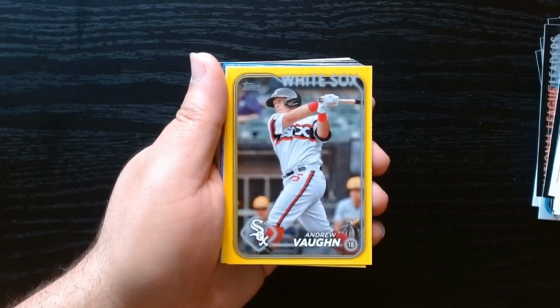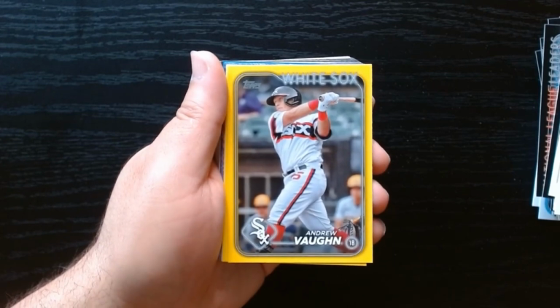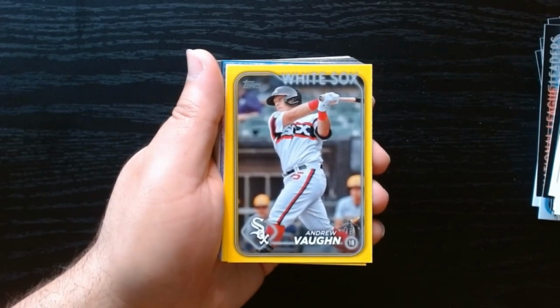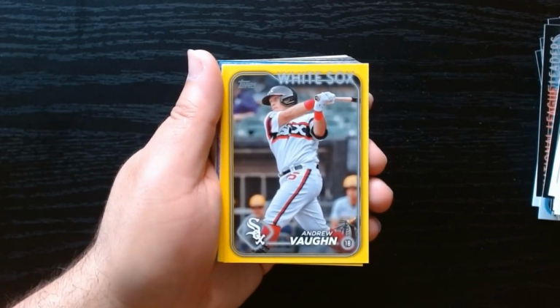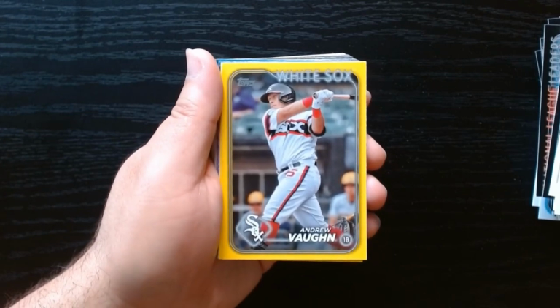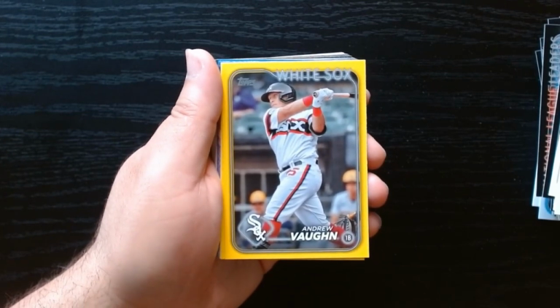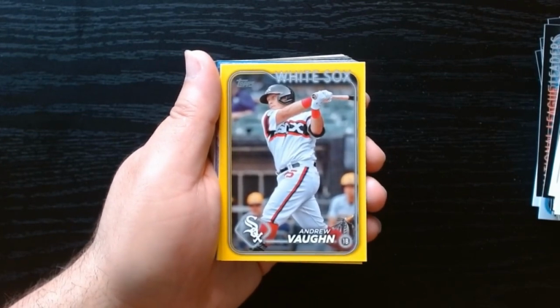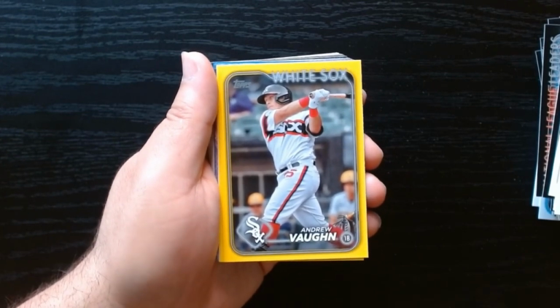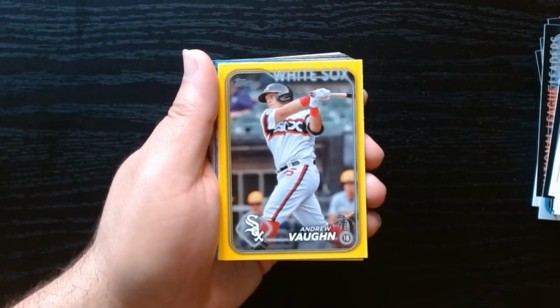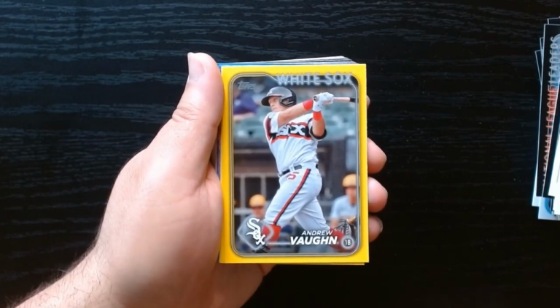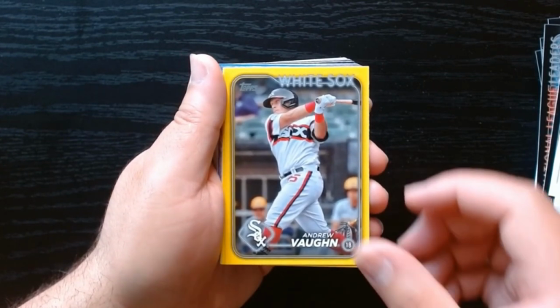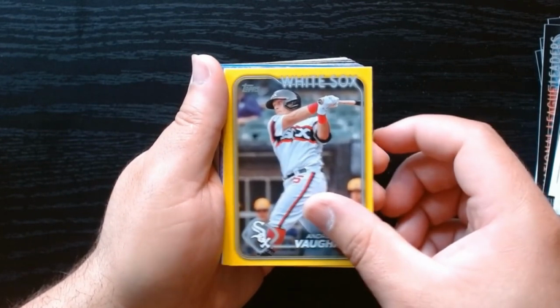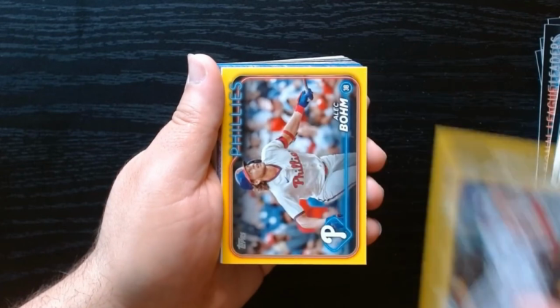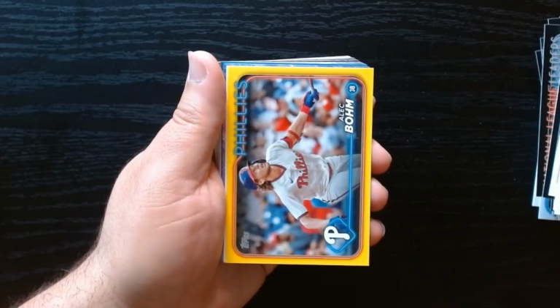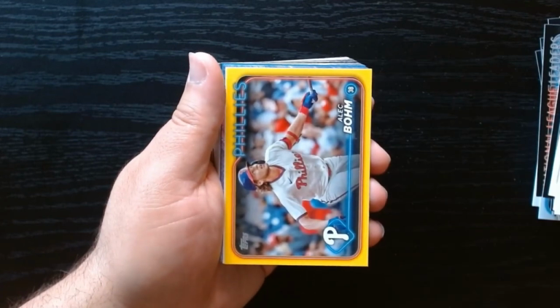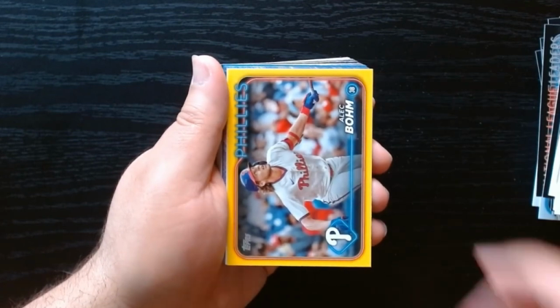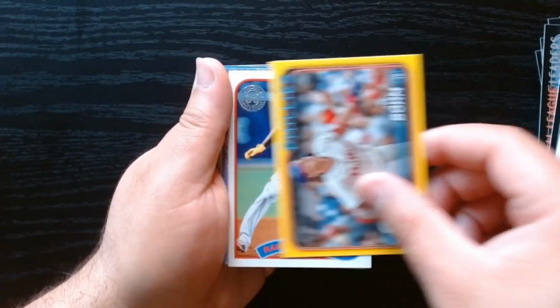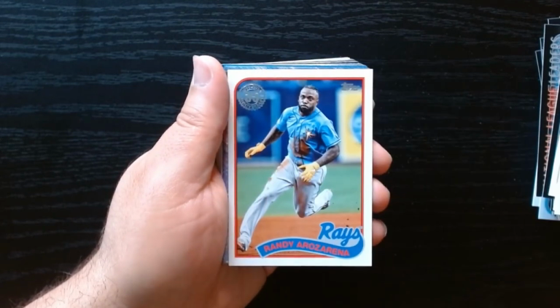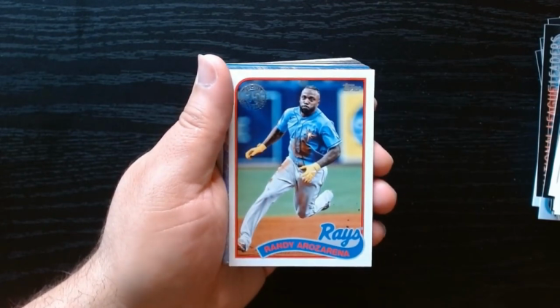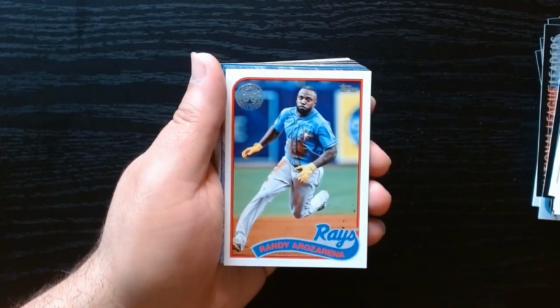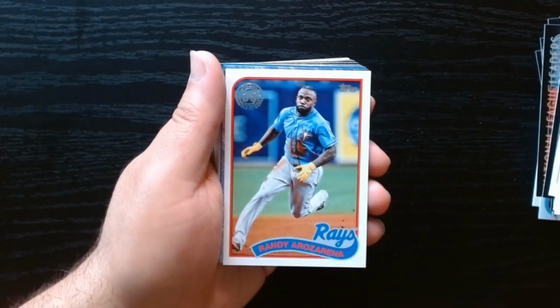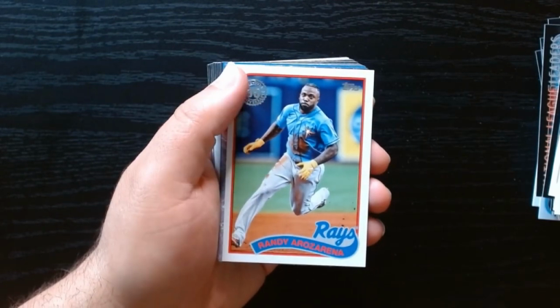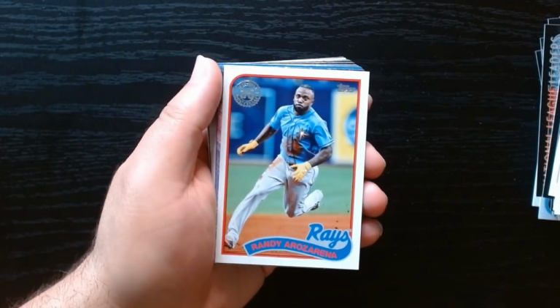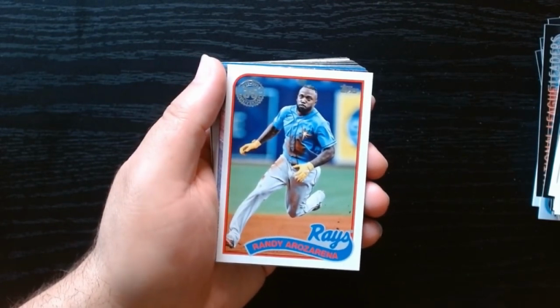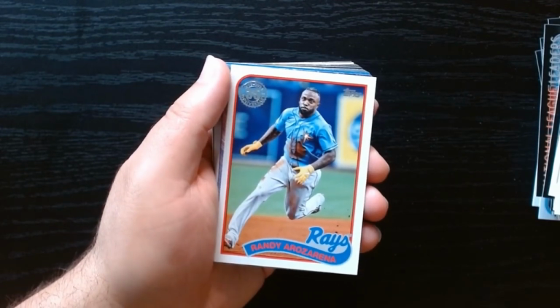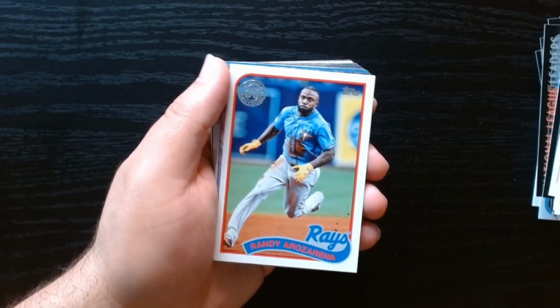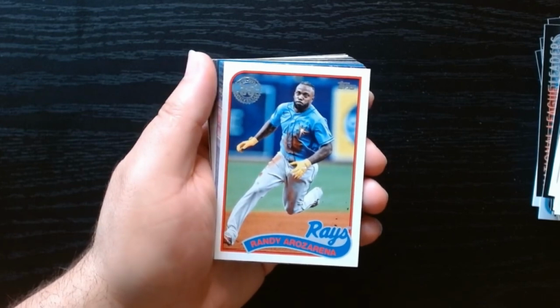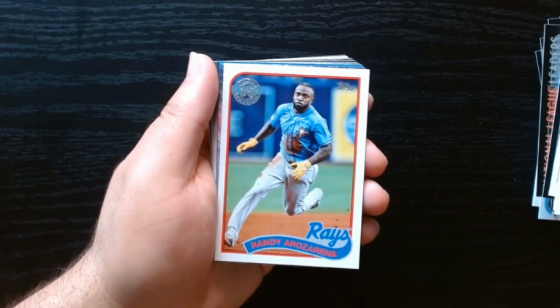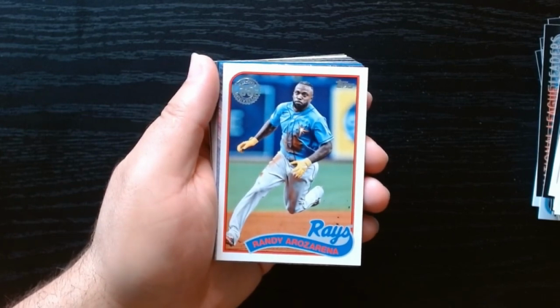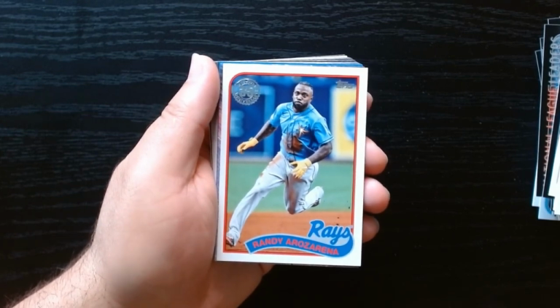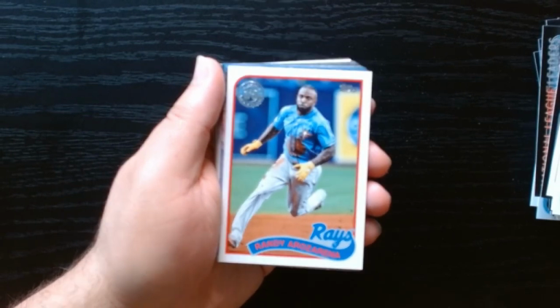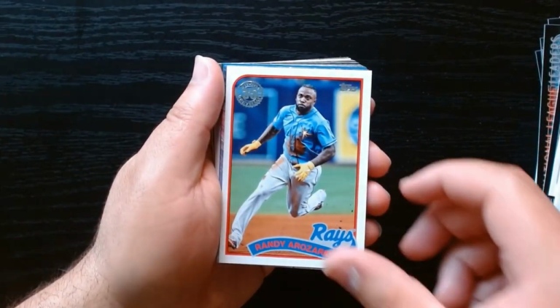The hangers do have these yellow parallels — we got Andrew Vaughn, boom! I guess we only get two. Can't remember Rosarena on the 35th.